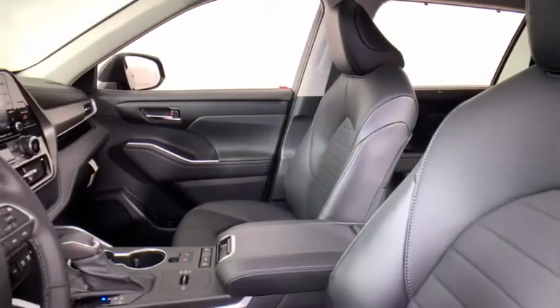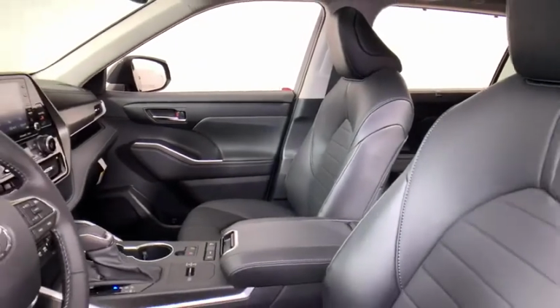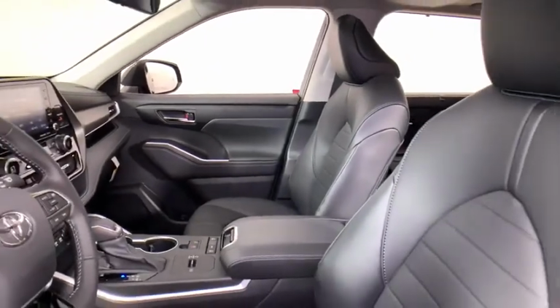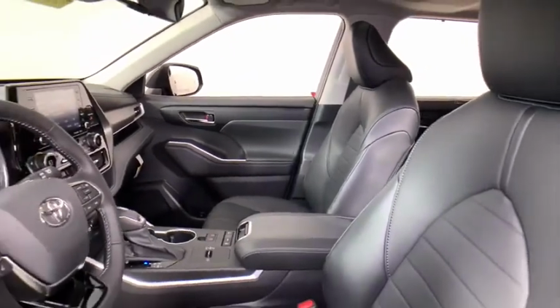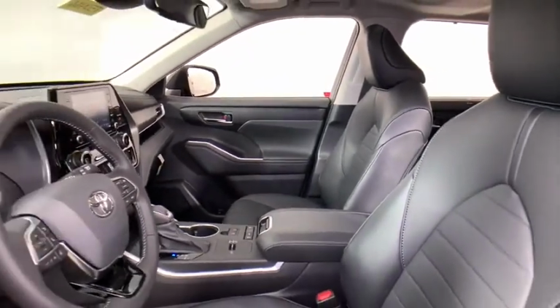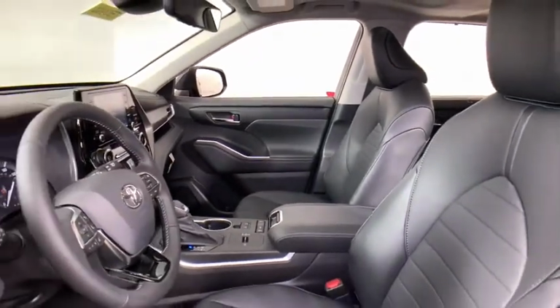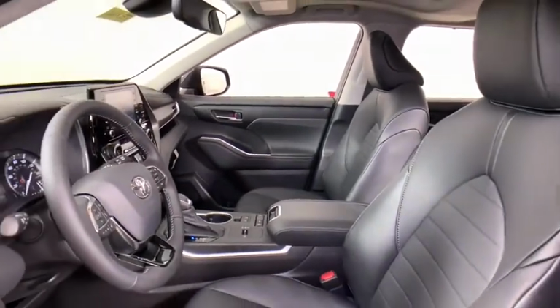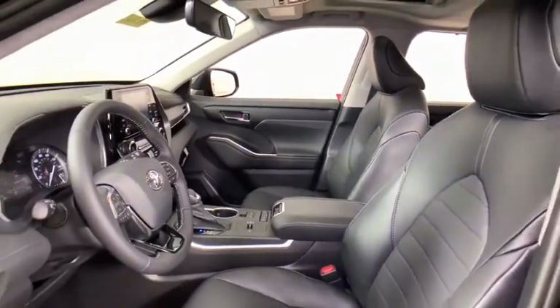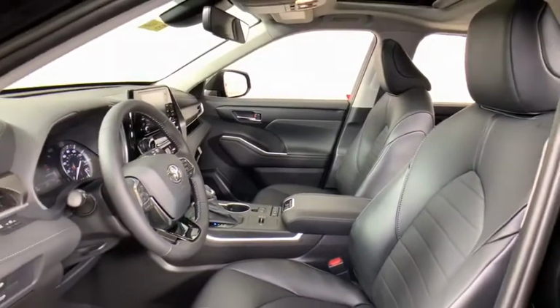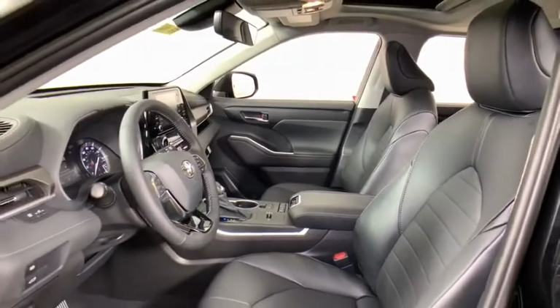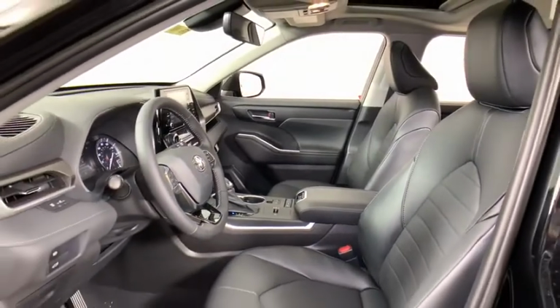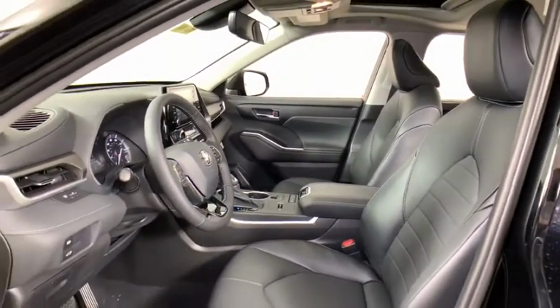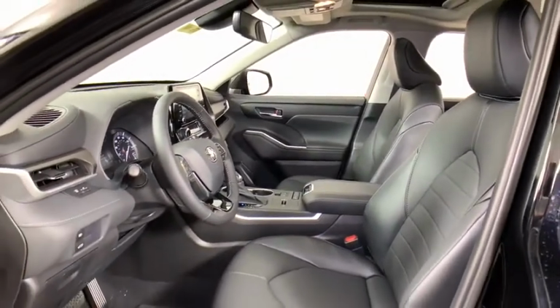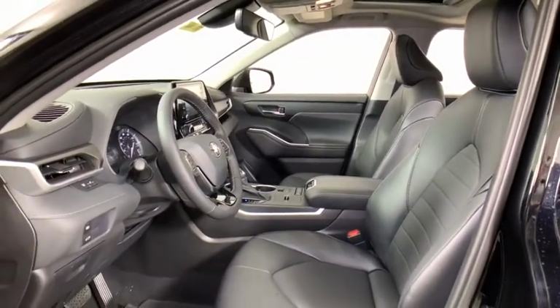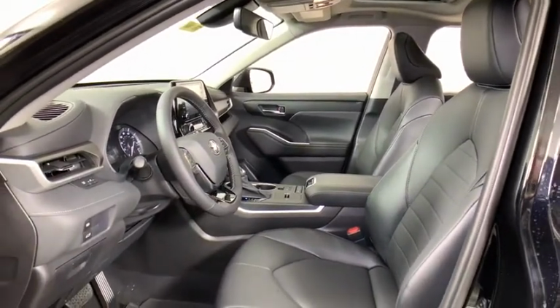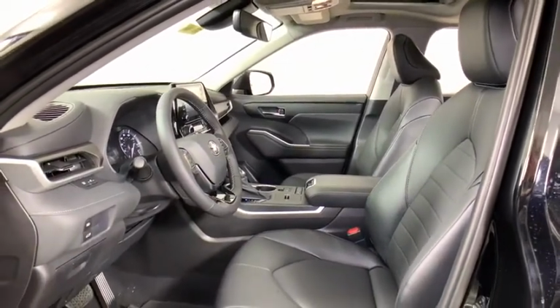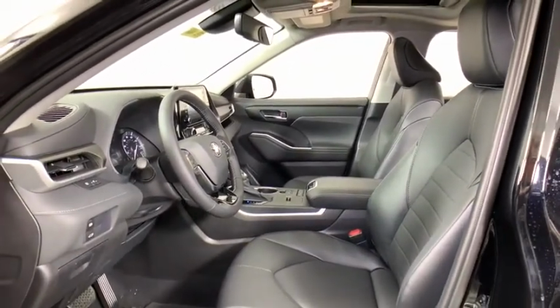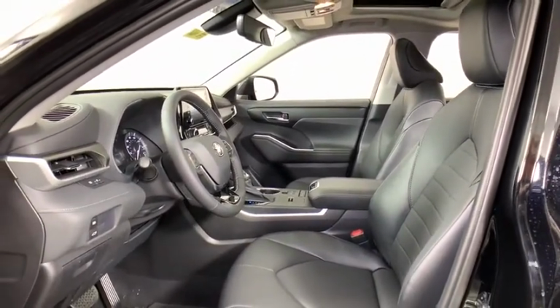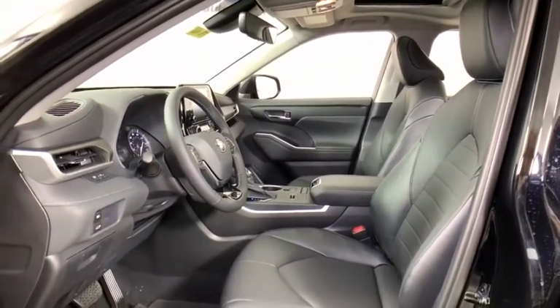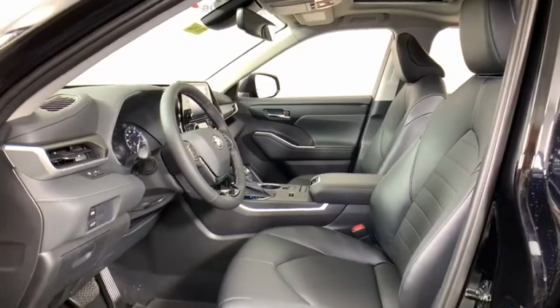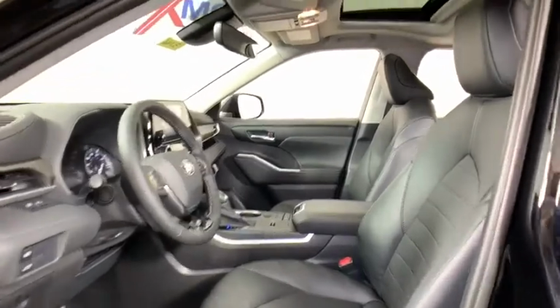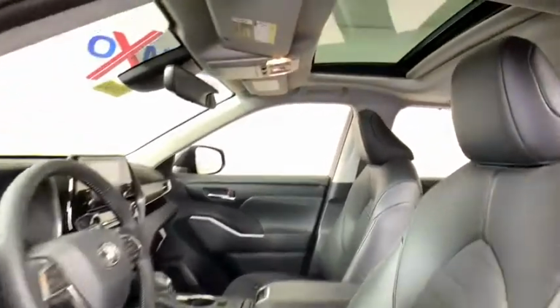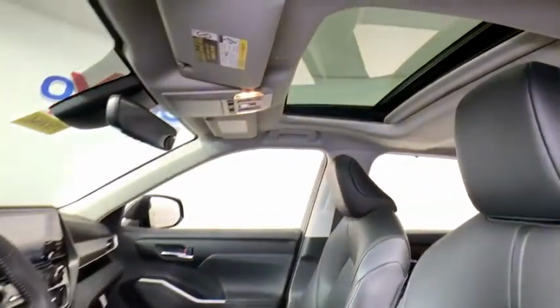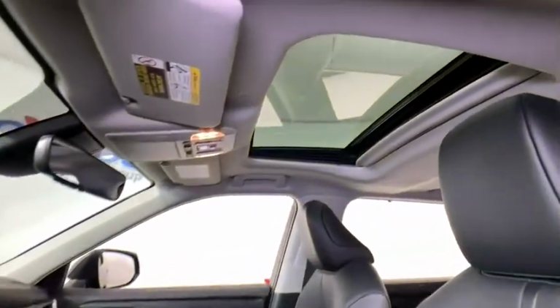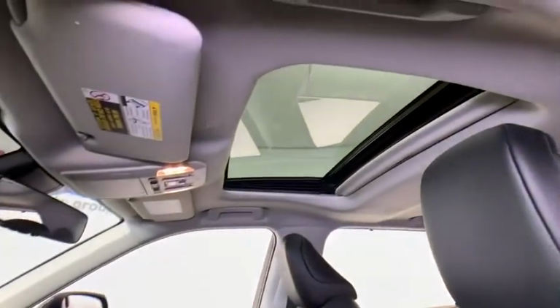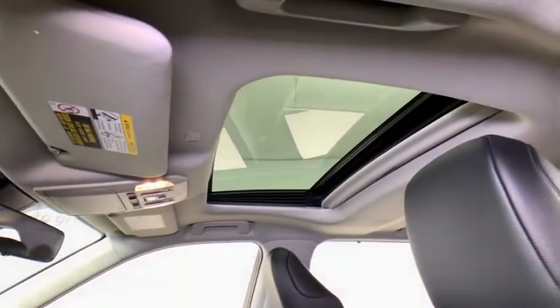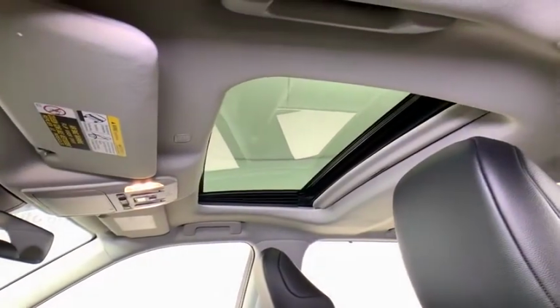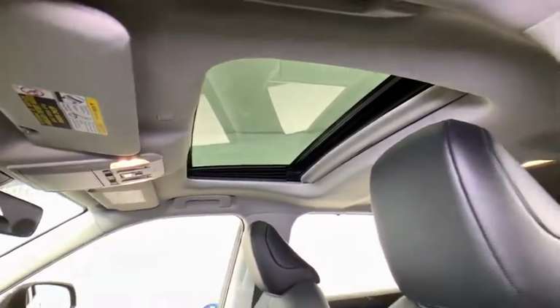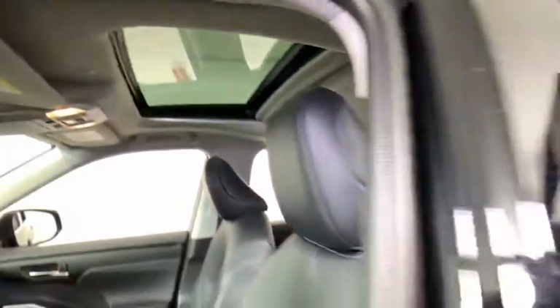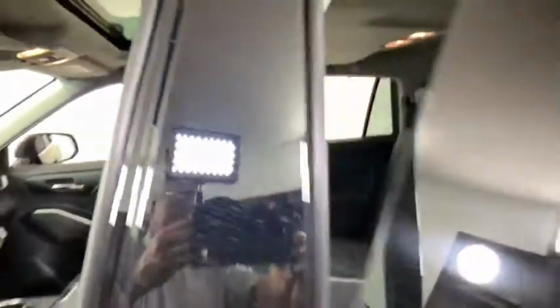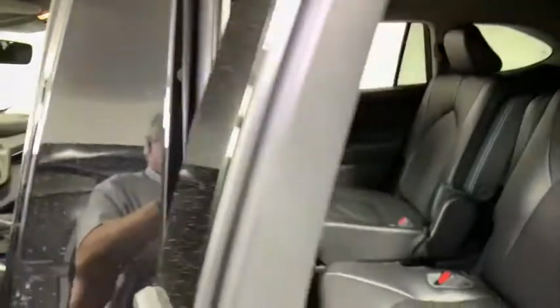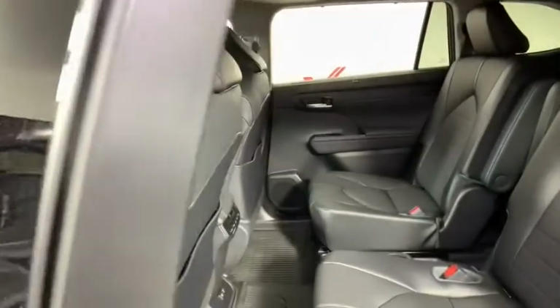Here are some of this vehicle's great options: running boards, traction control, power liftgate, power passenger seat, dual airbags, alloy wheels, power steering, four-wheel disc brakes, carpeted front and rear floor mats, heated front seat.